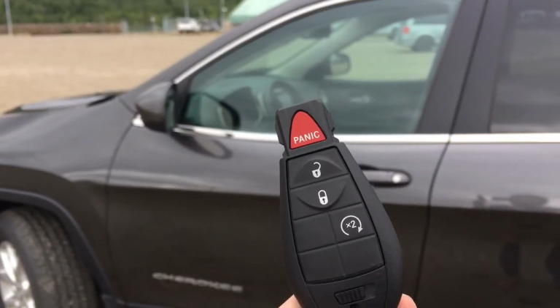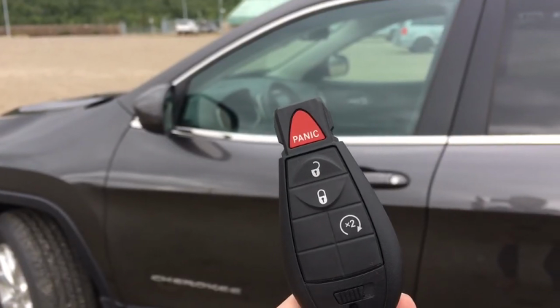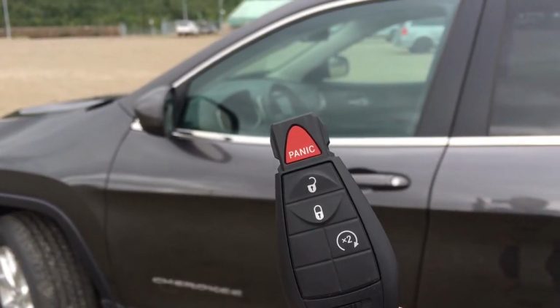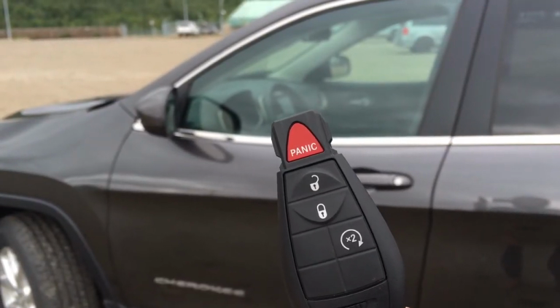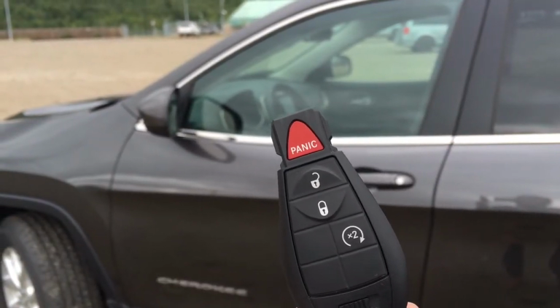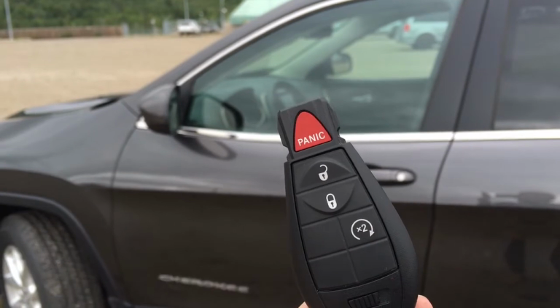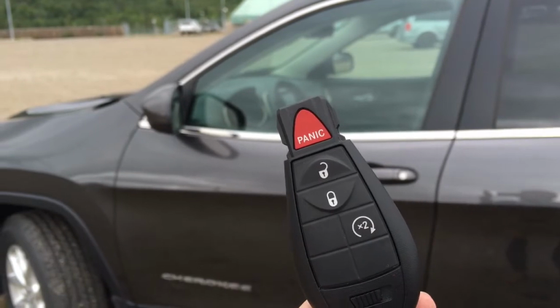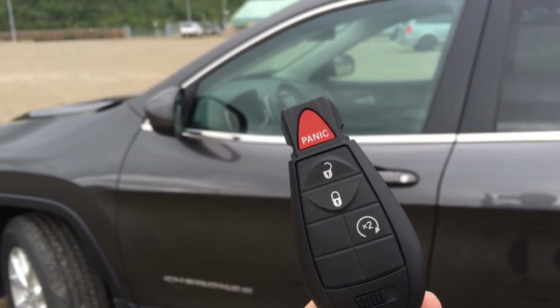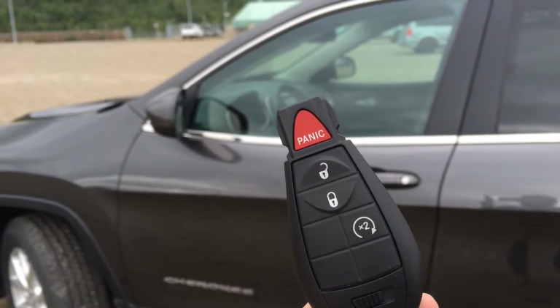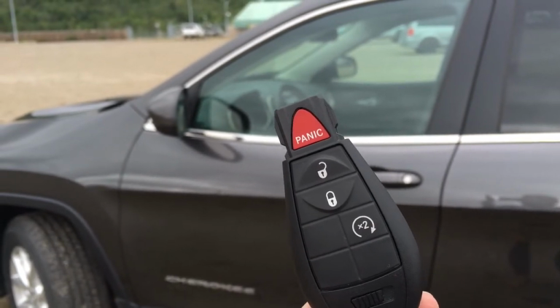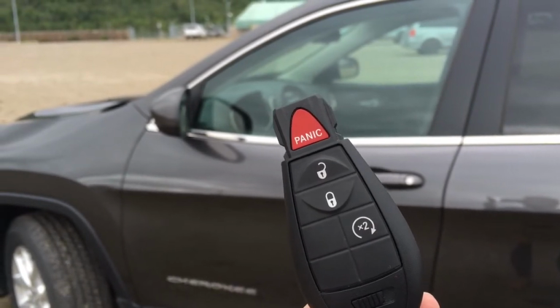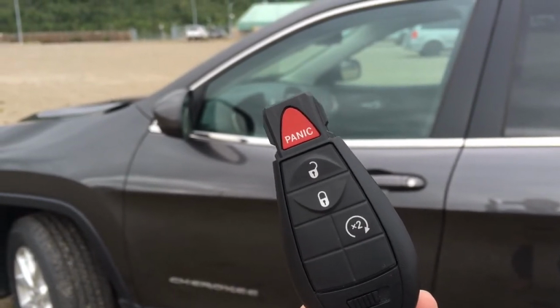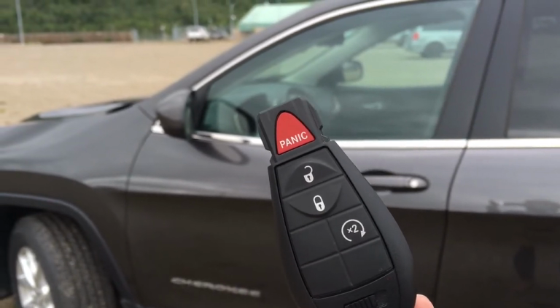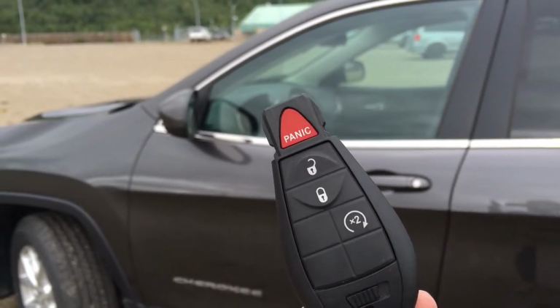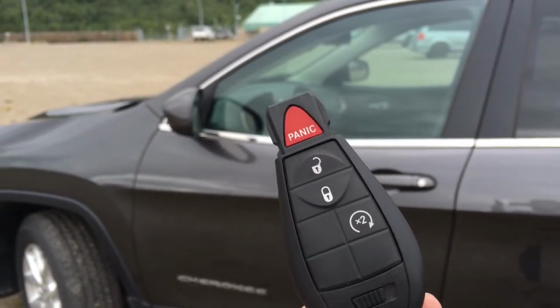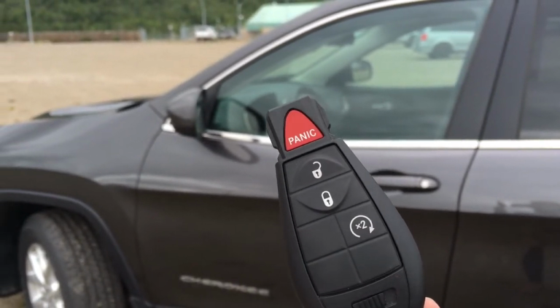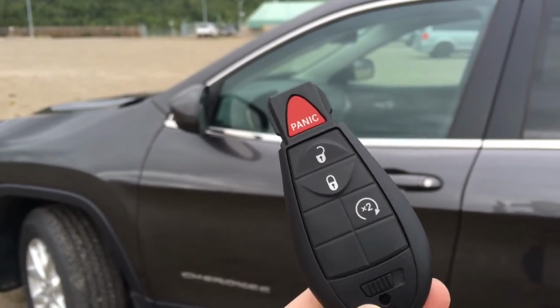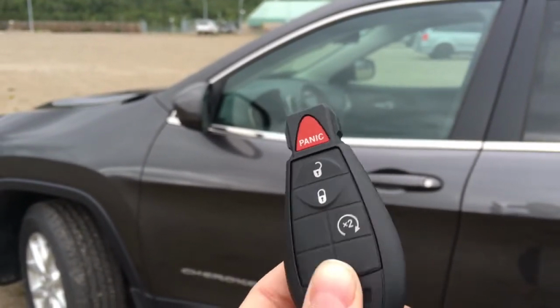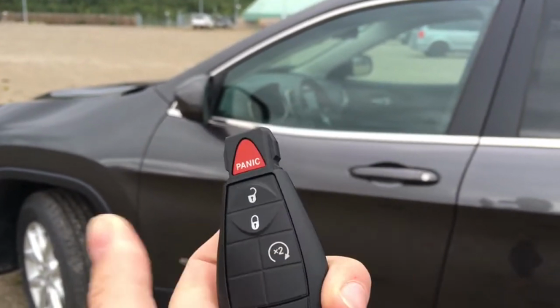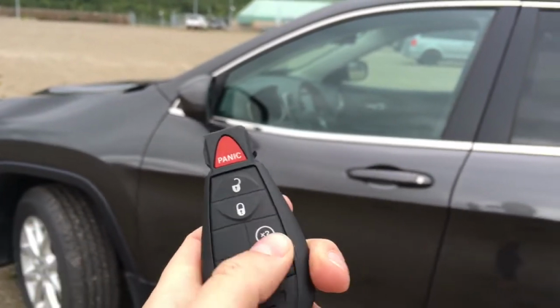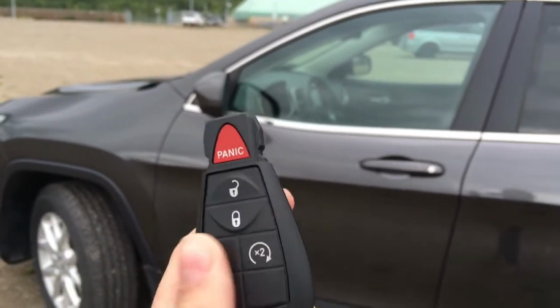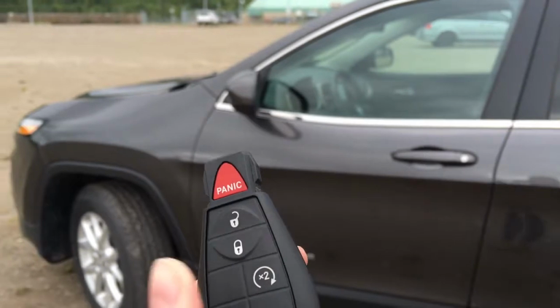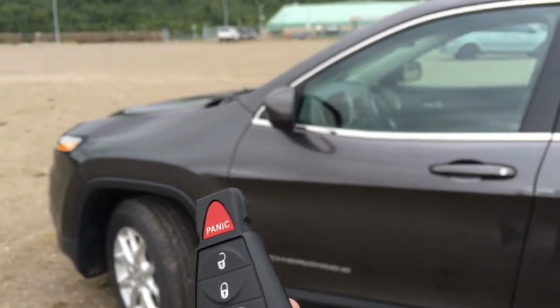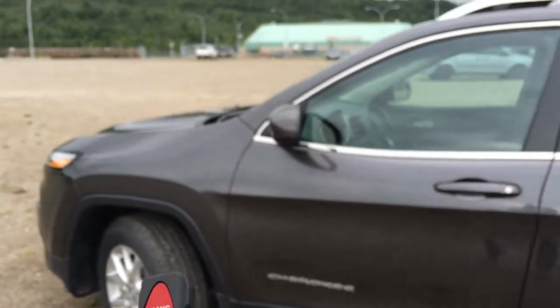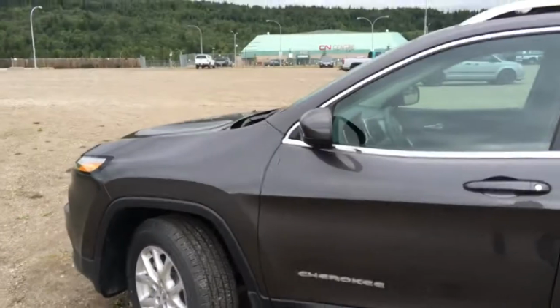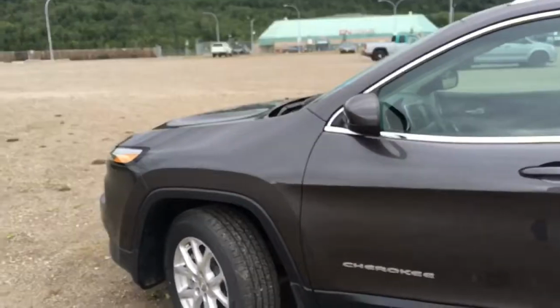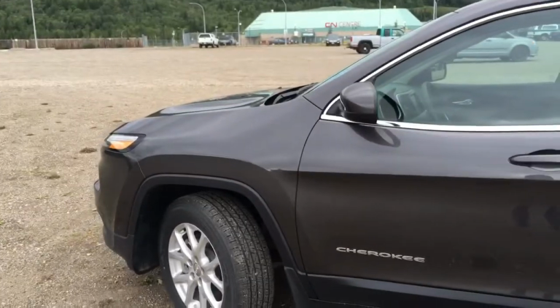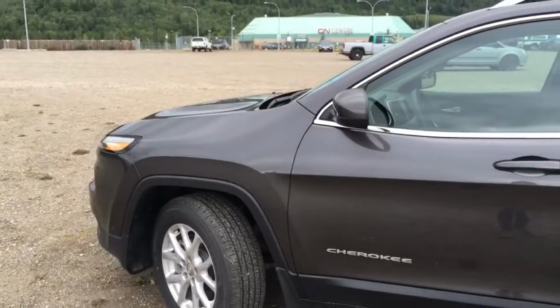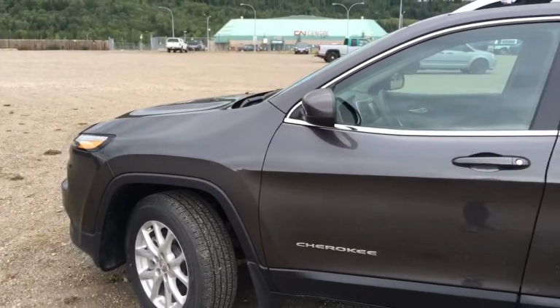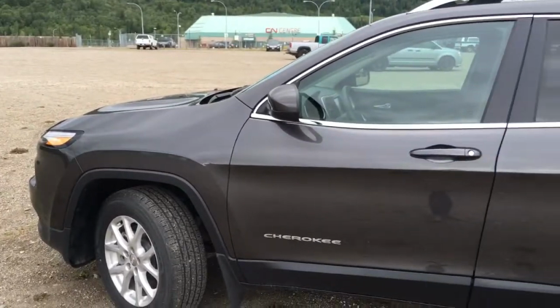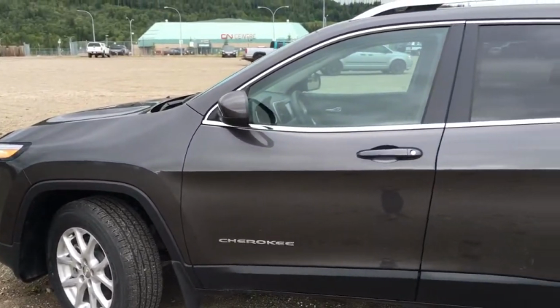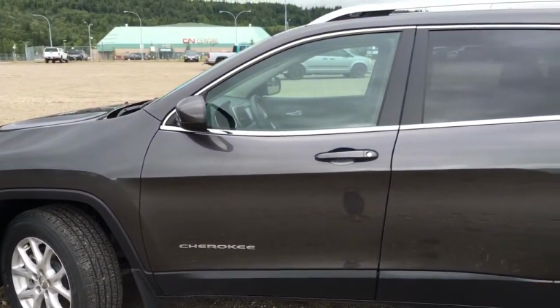Getting inside your Cherokee, we have this keyless entry system with your panic button just in case, your lock and unlock for all doors including that back hatch, and click twice for that OEM remote start.